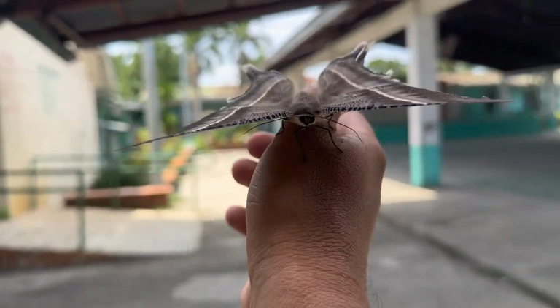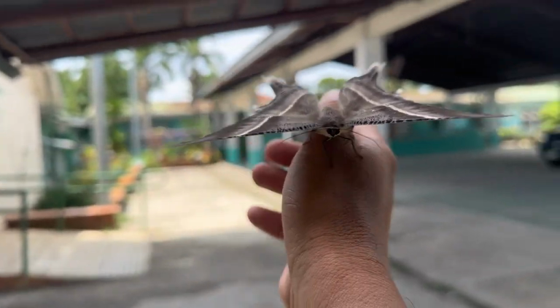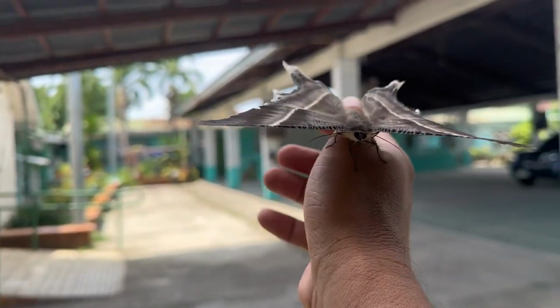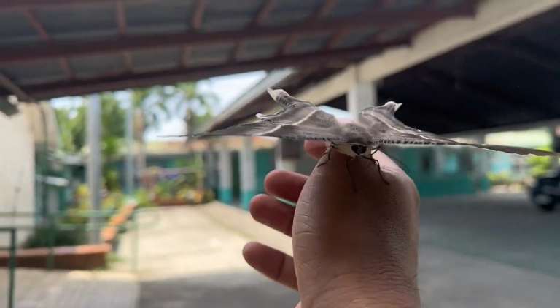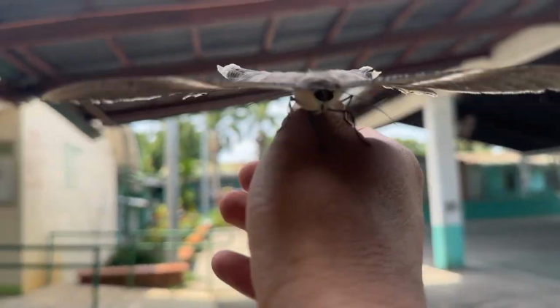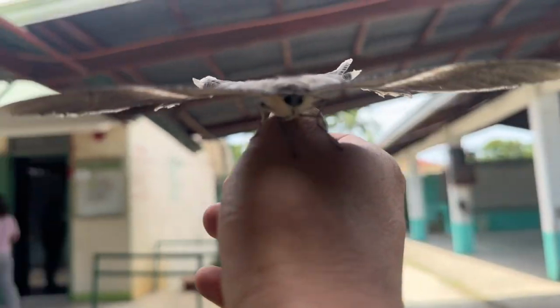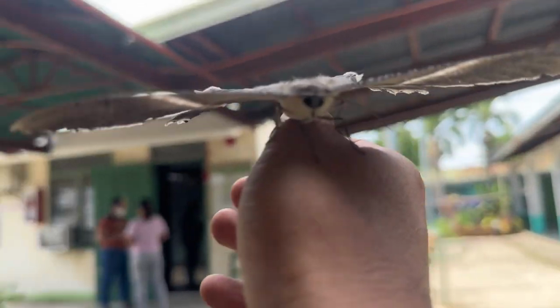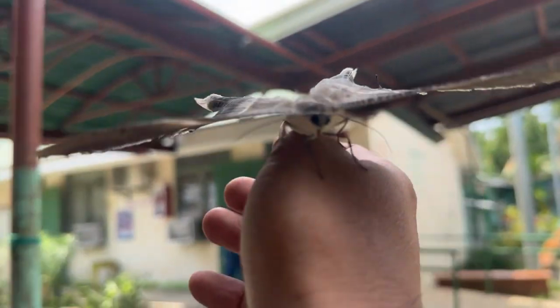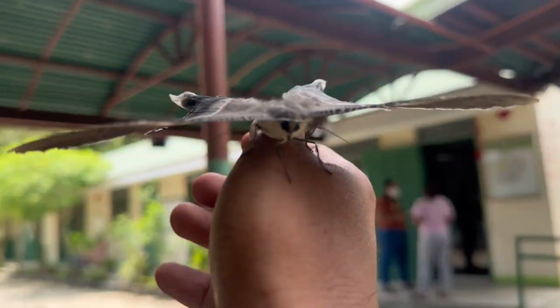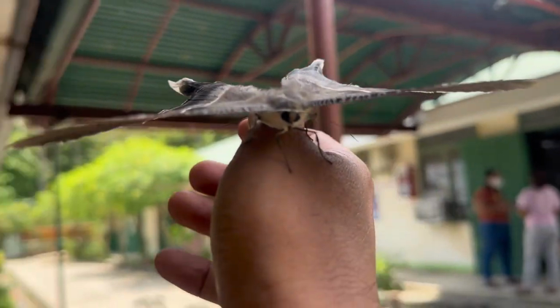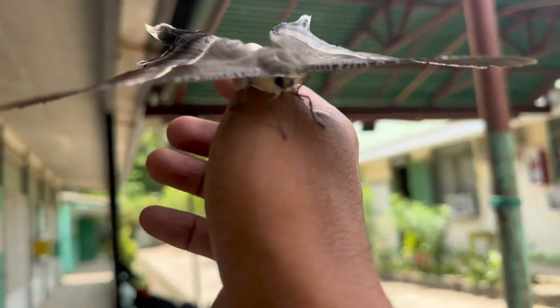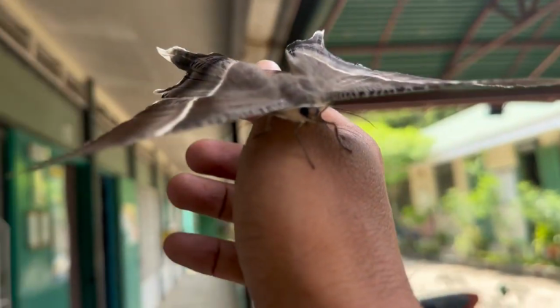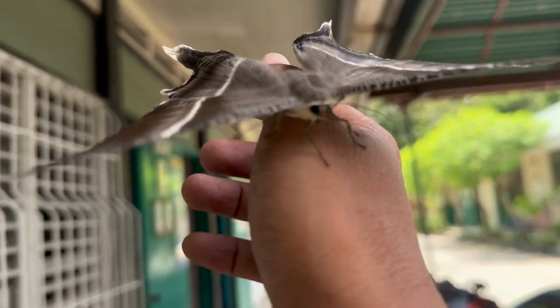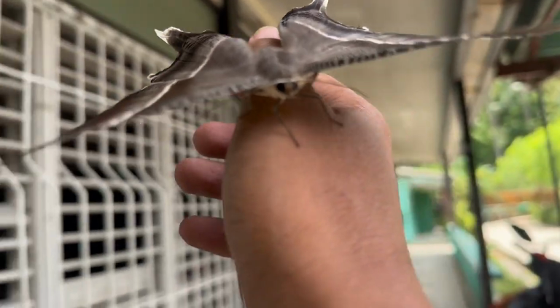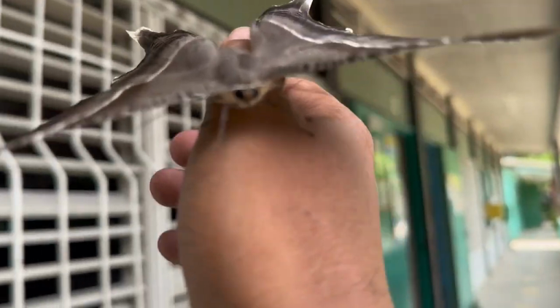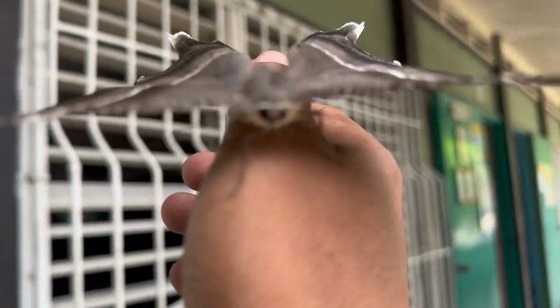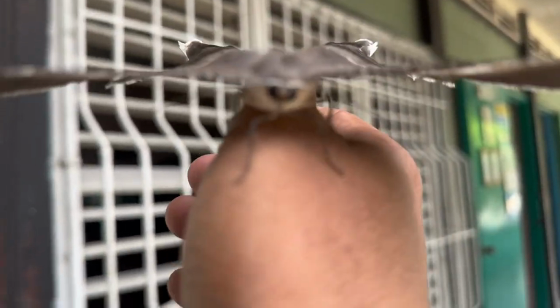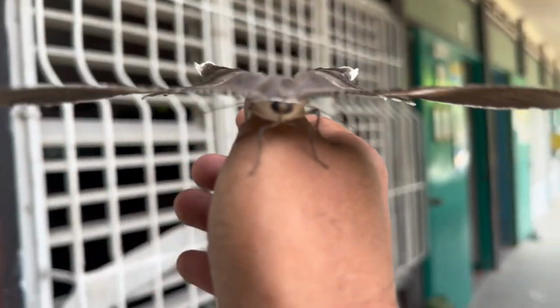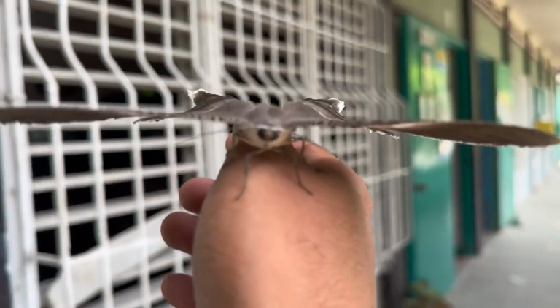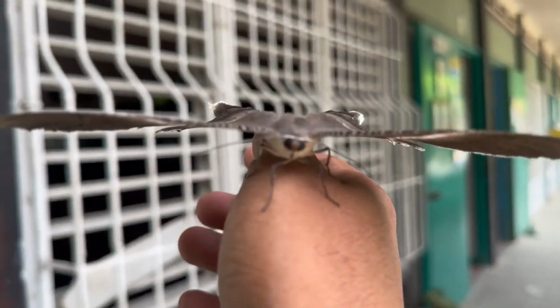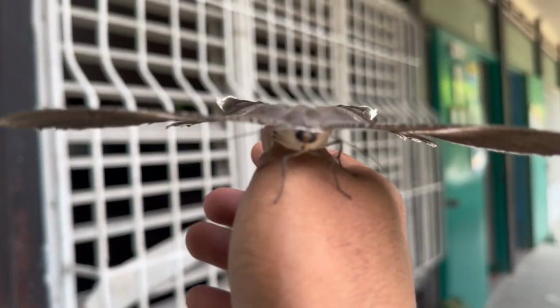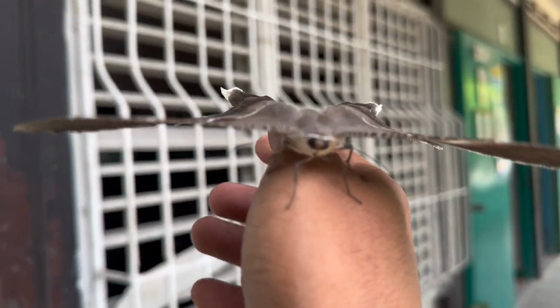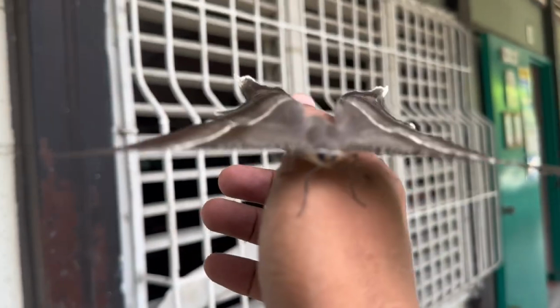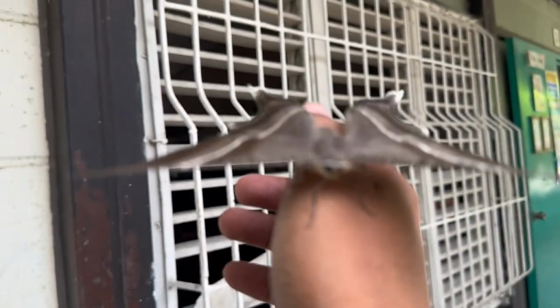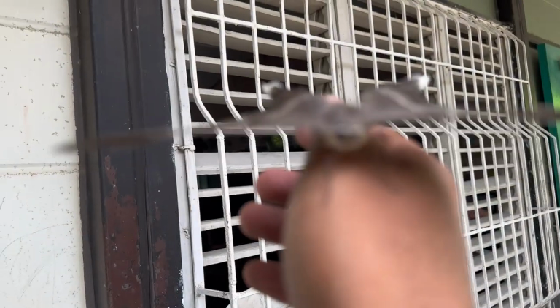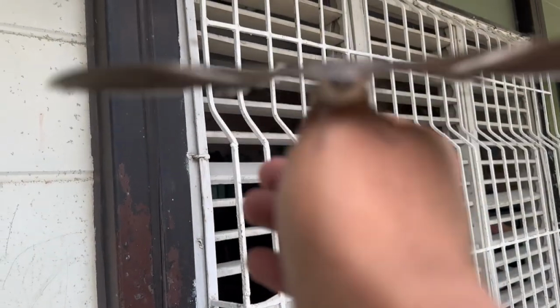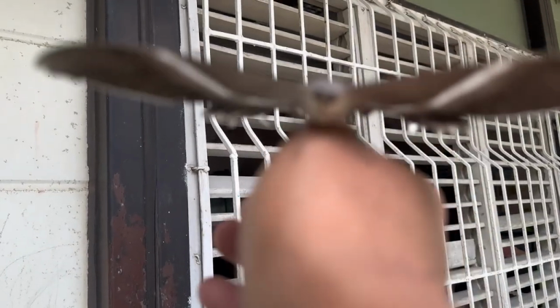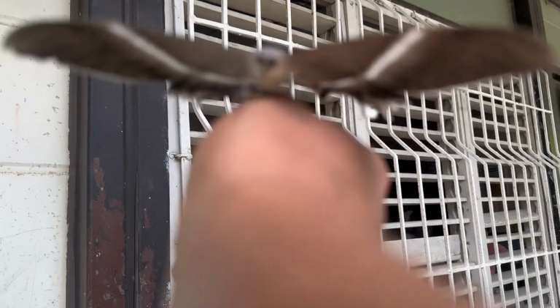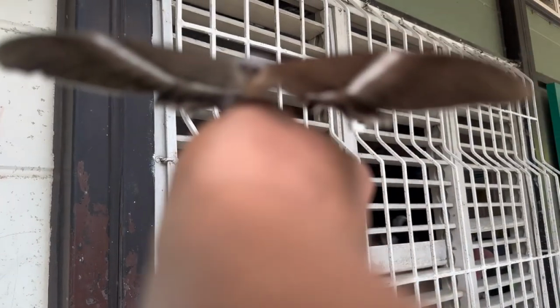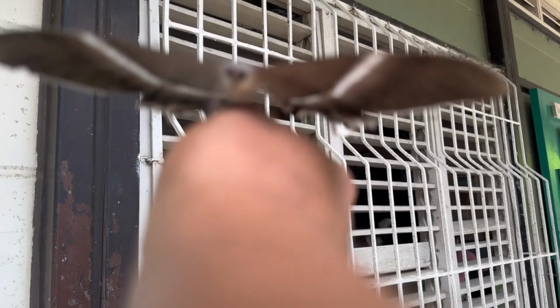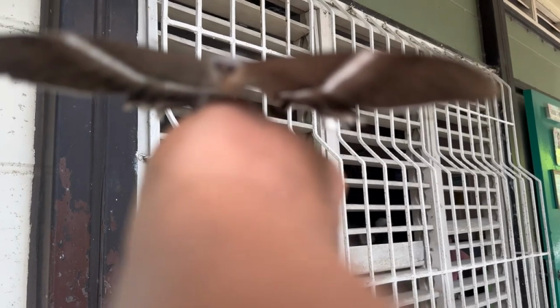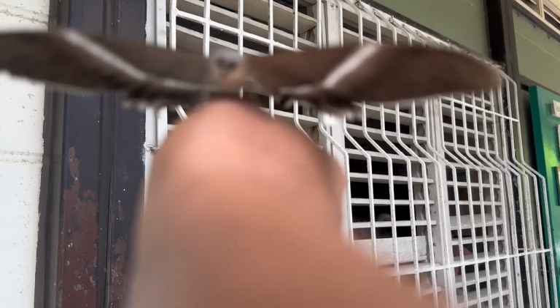A butterfly must assemble its own proboscis quickly after emerging. A butterfly that can't drink nectar is doomed, and one of its first jobs as an adult is to assemble its mouthparts.